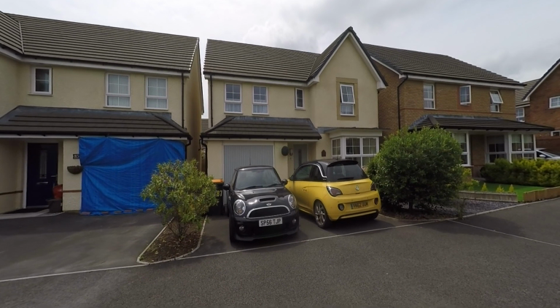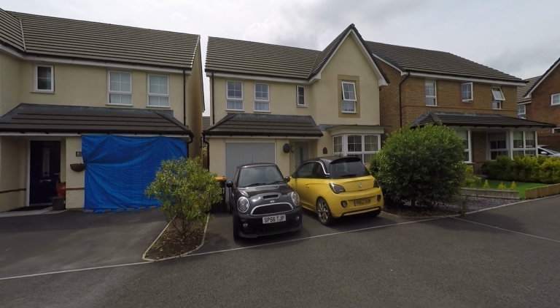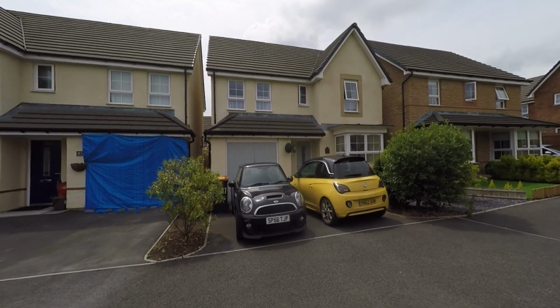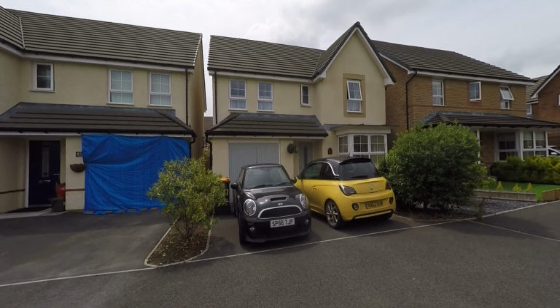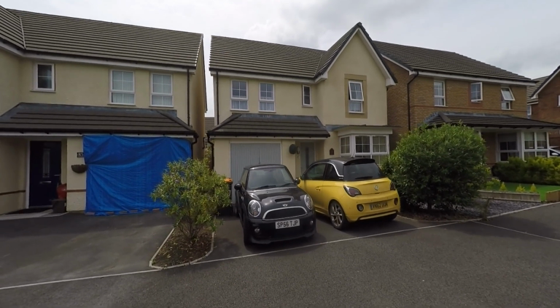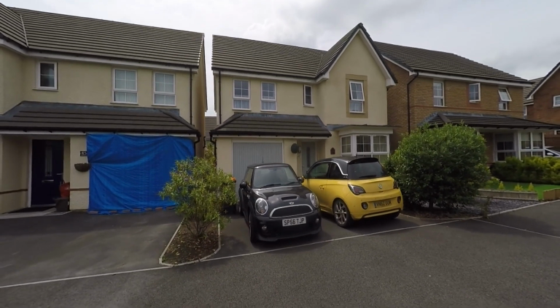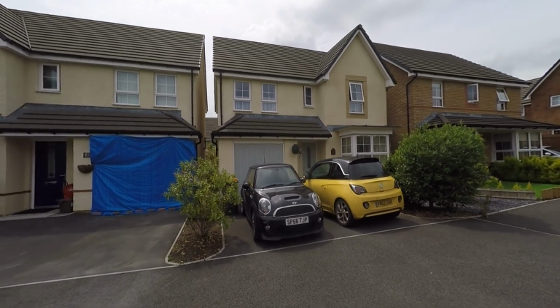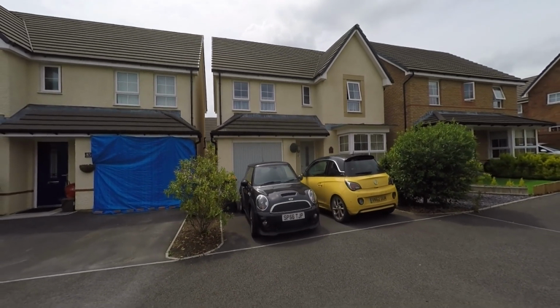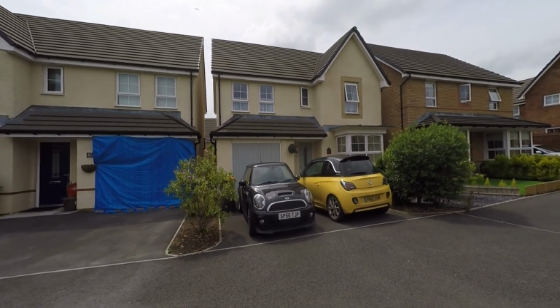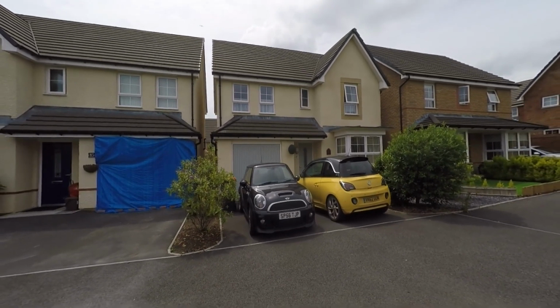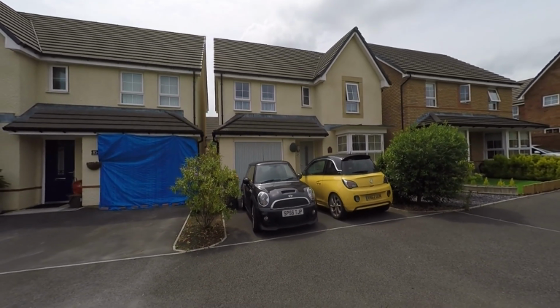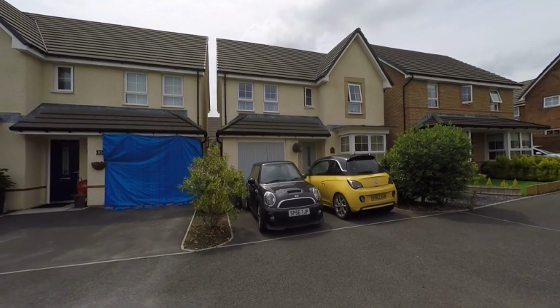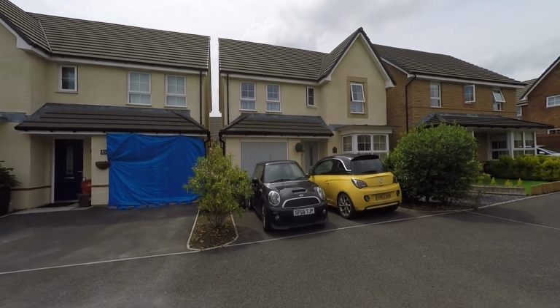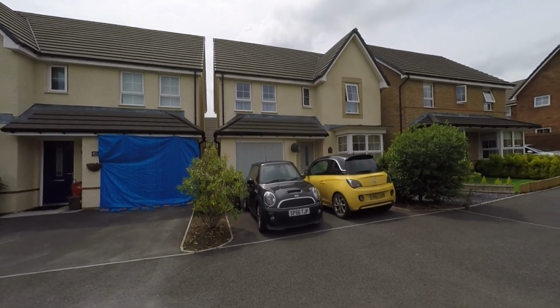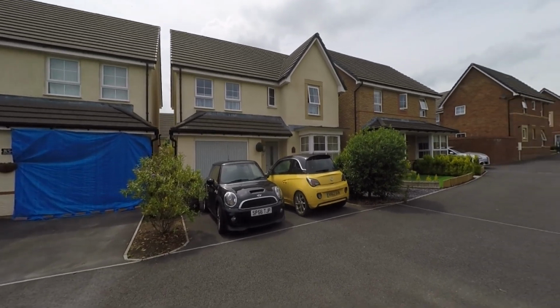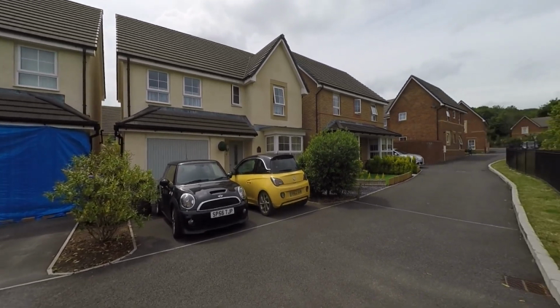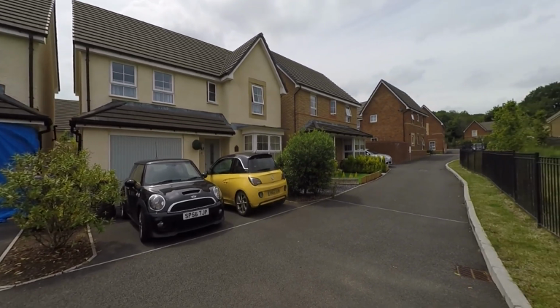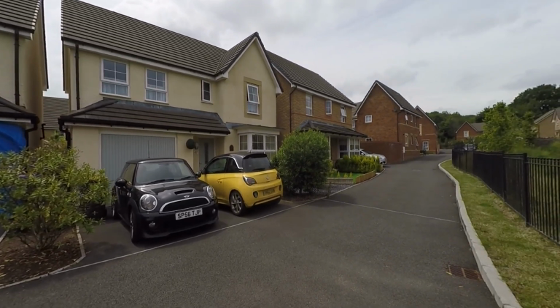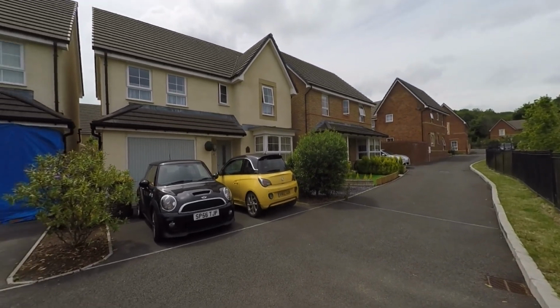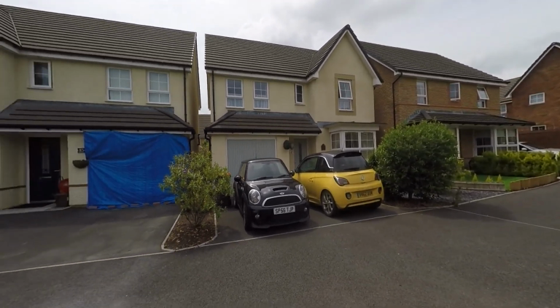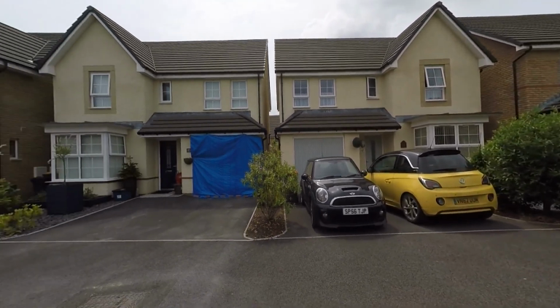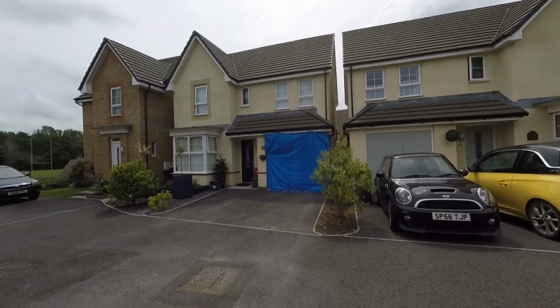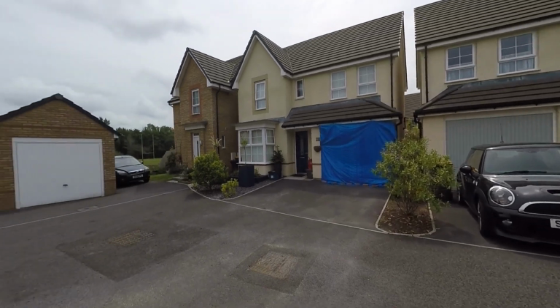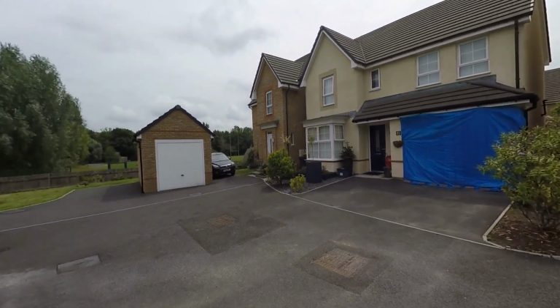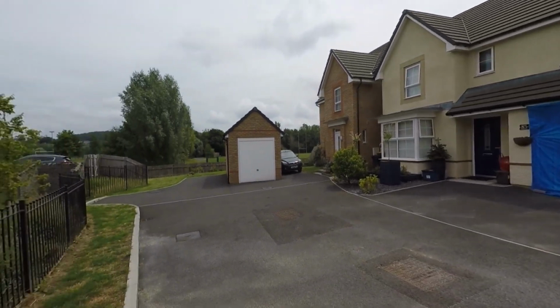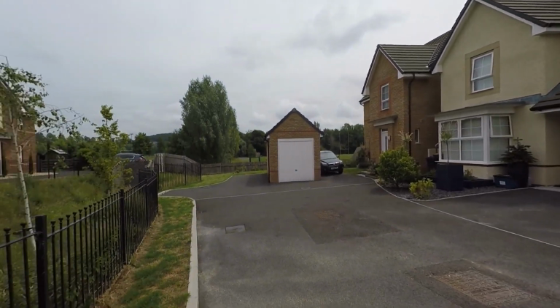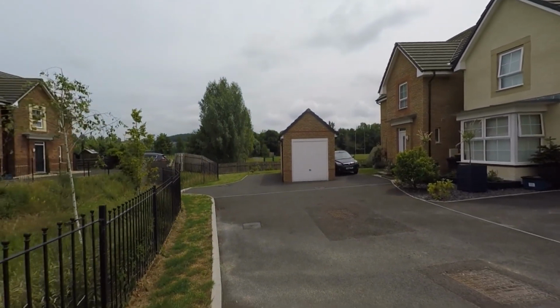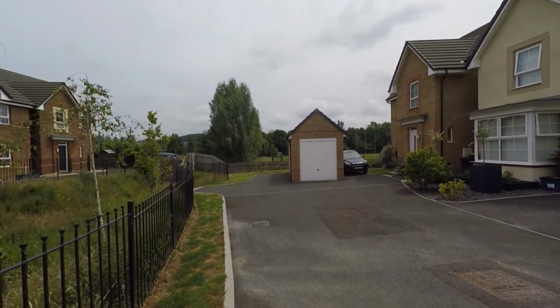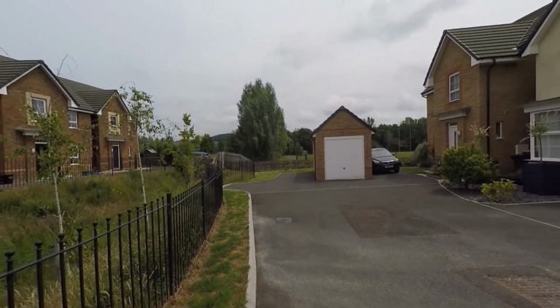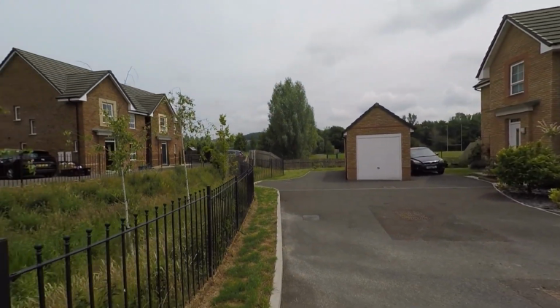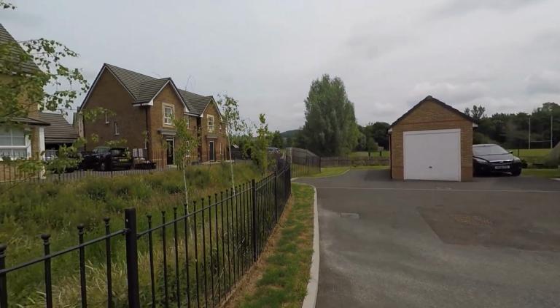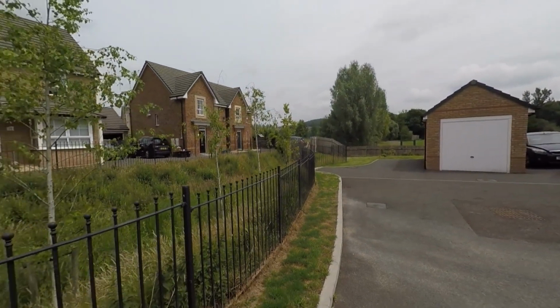Welcome to this Pinkmove video tour of this four bedroom detached property situated within a desirable area of Newport. The property itself sits in a nice quiet no through road, so we have a nice peaceful outlook to the front, and as we can see we do have pleasant views of fields and green trees to the front also.